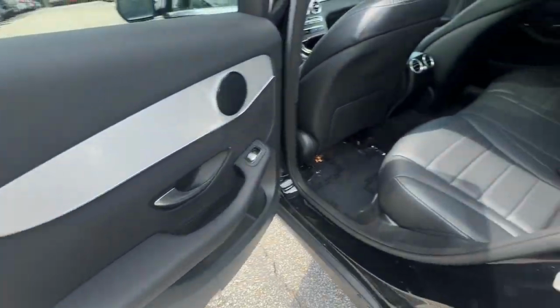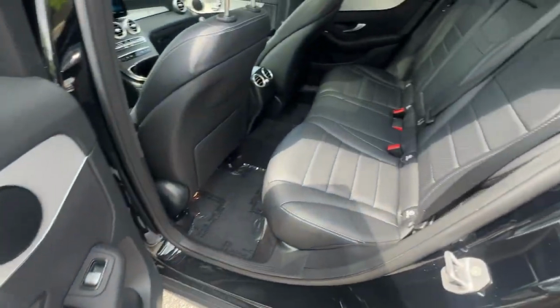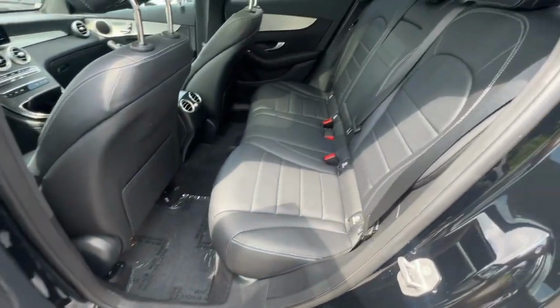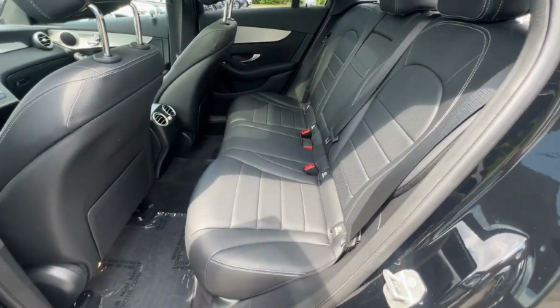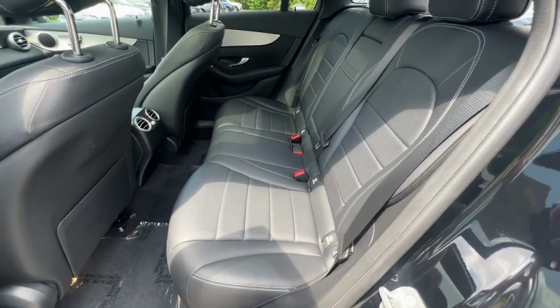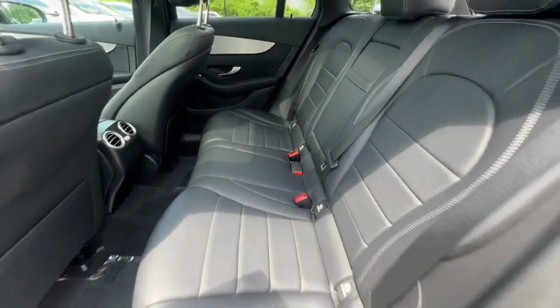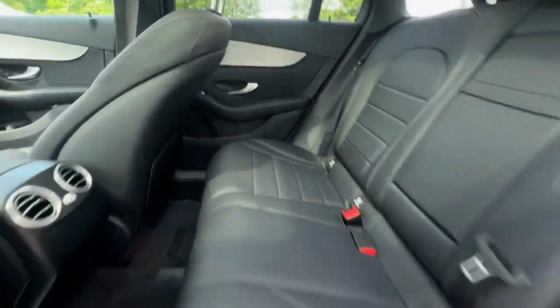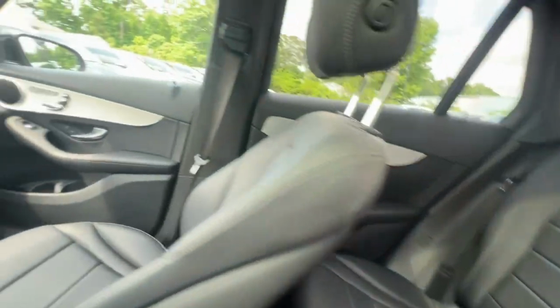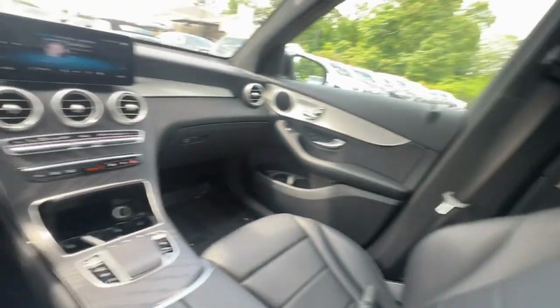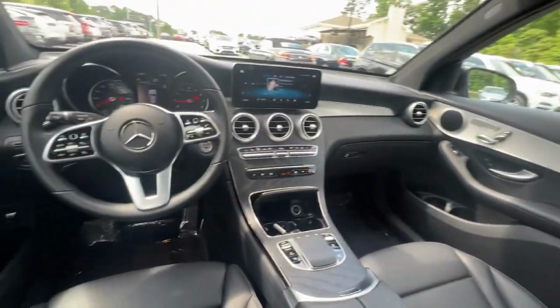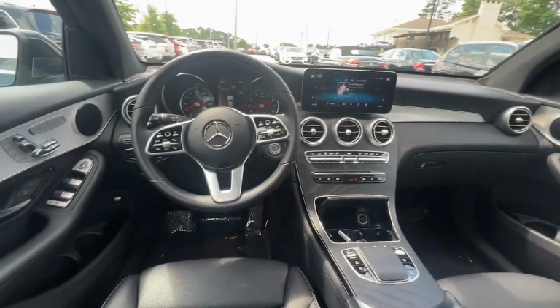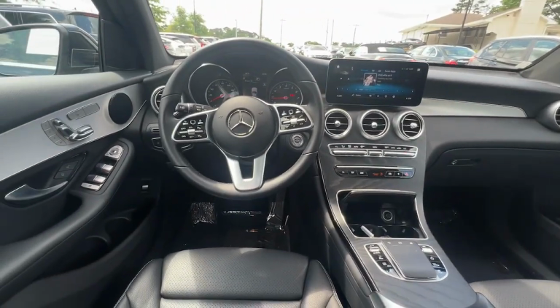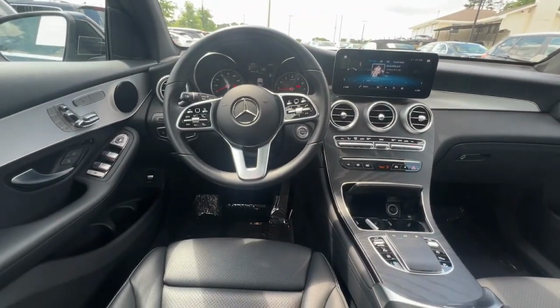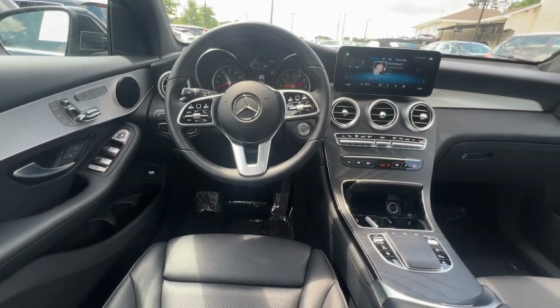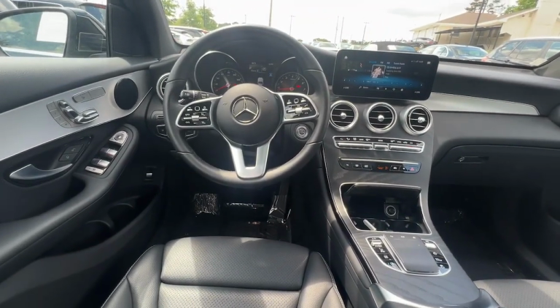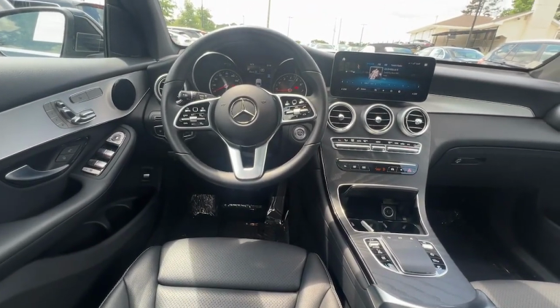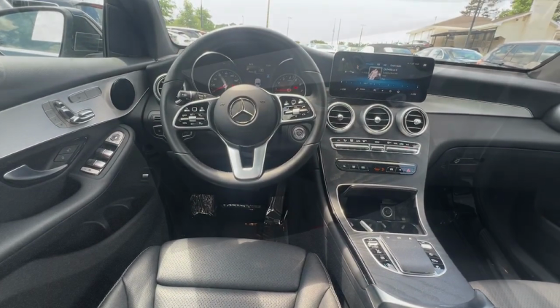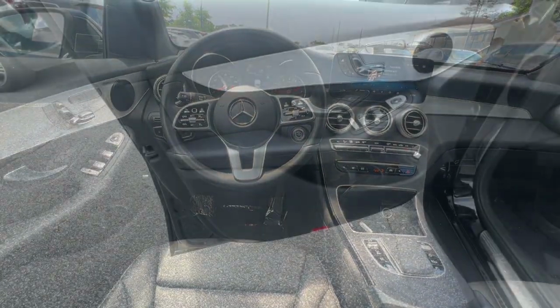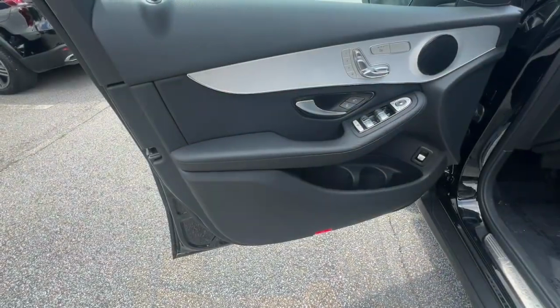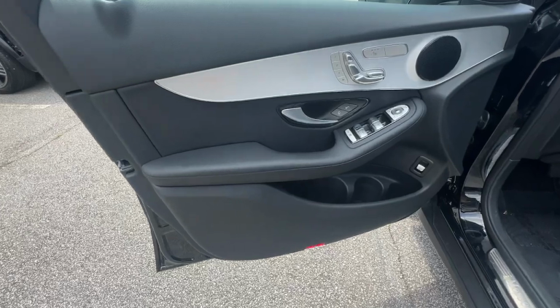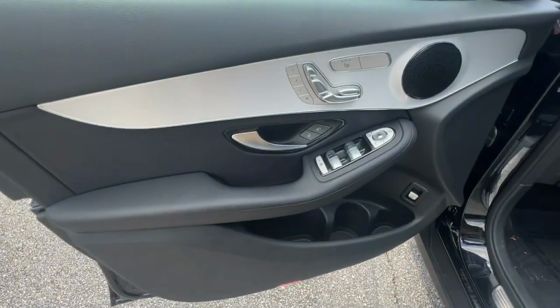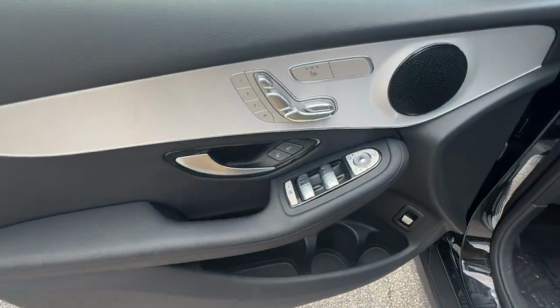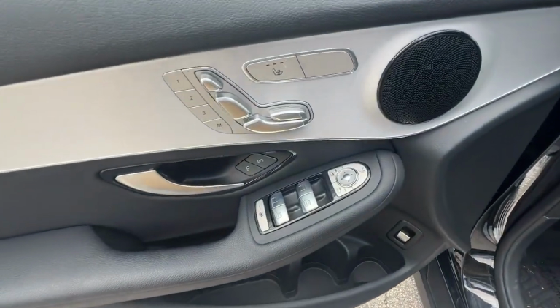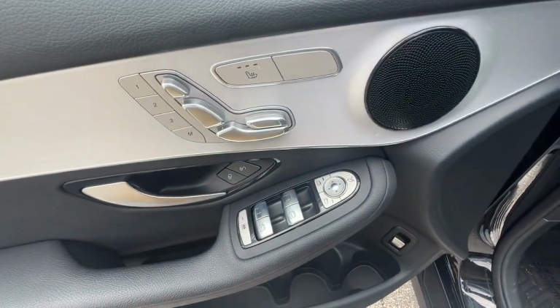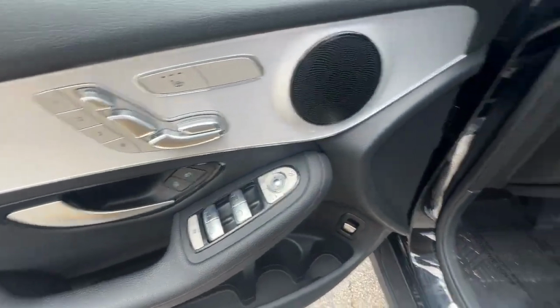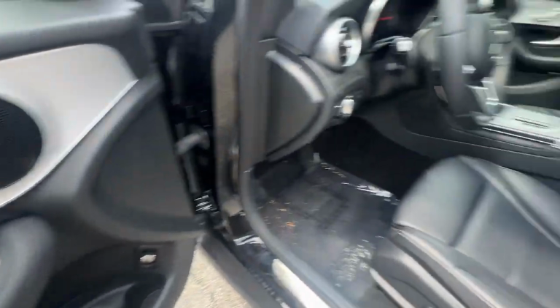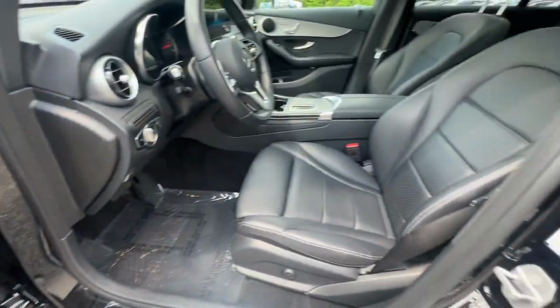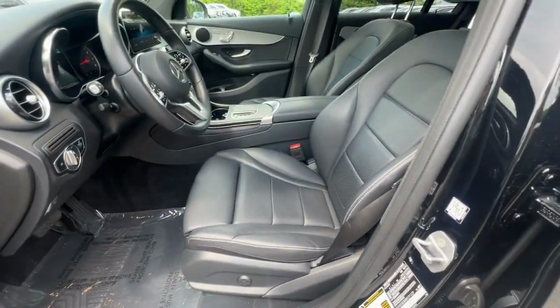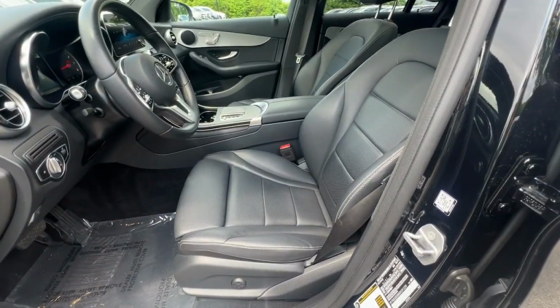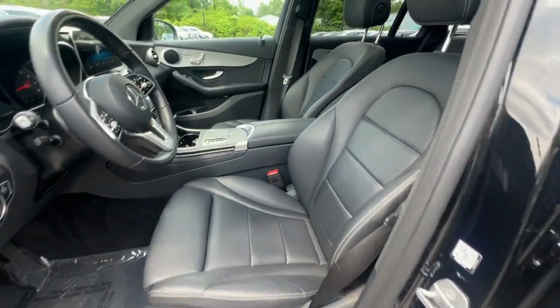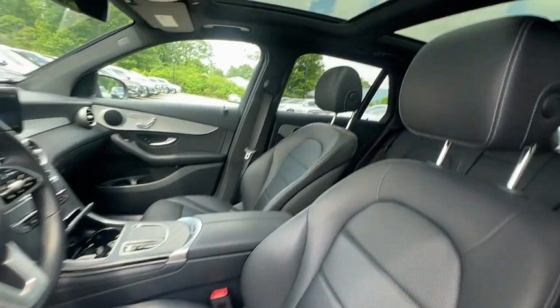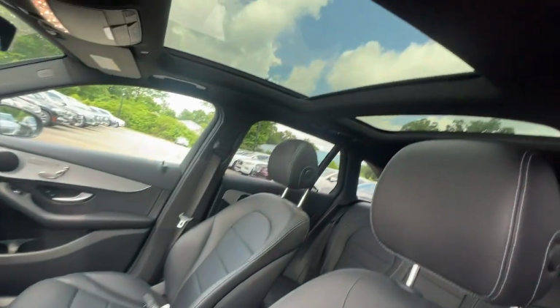Apple CarPlay and/or Android Auto, touchscreen infotainment system, panoramic roof, keyless entry, satellite radio, power passenger seat, woodgrain interior trim, heated mirrors, fog lamps, backup camera.